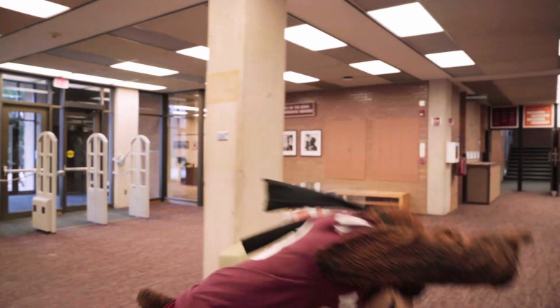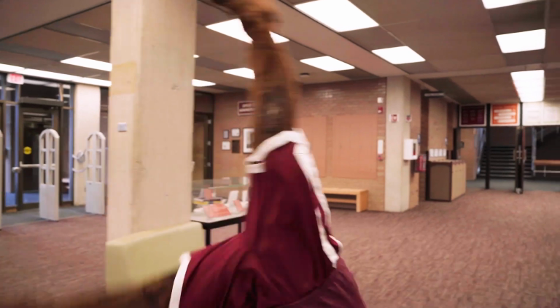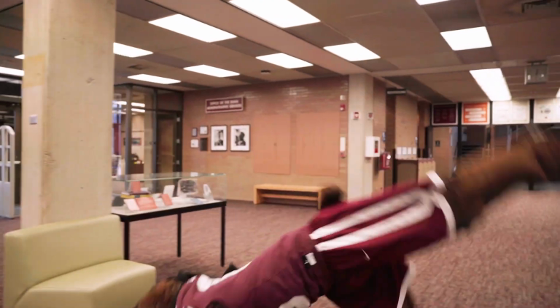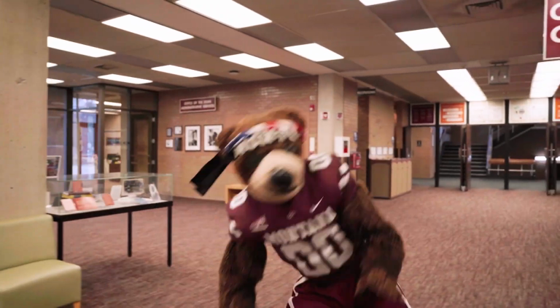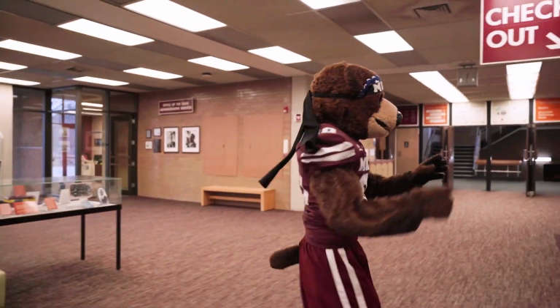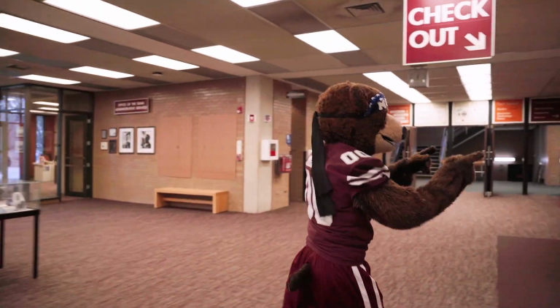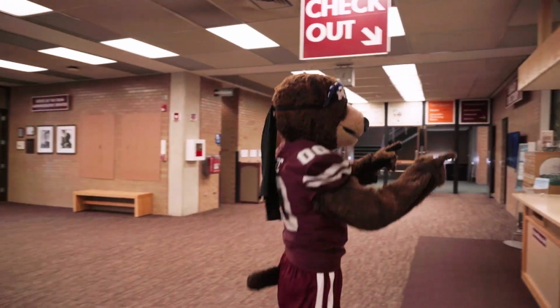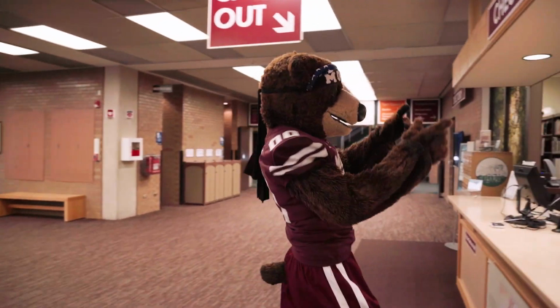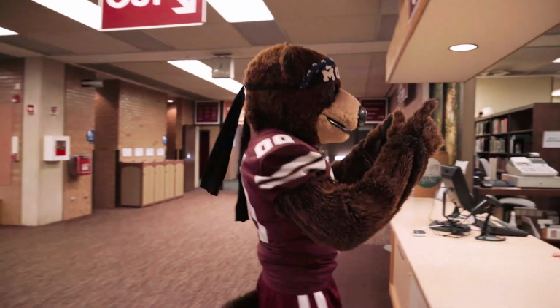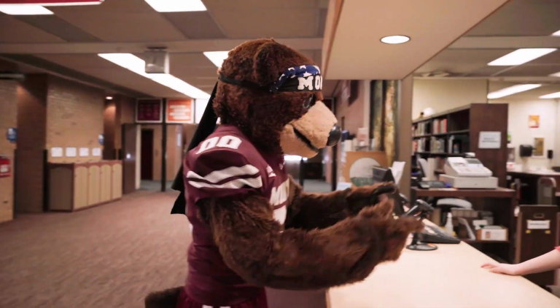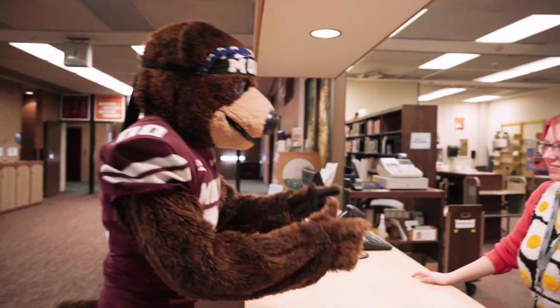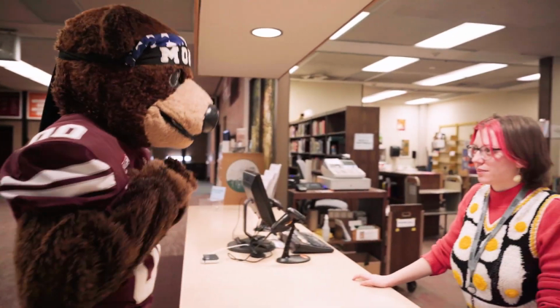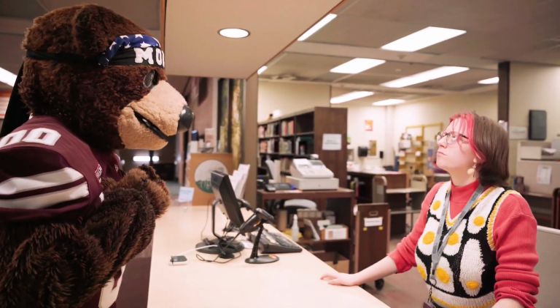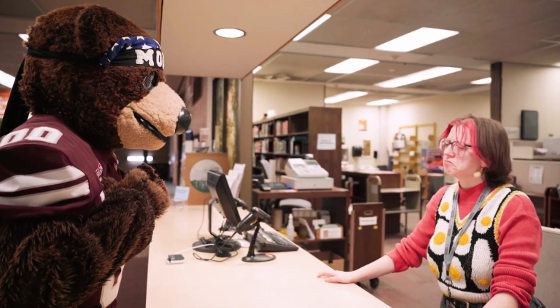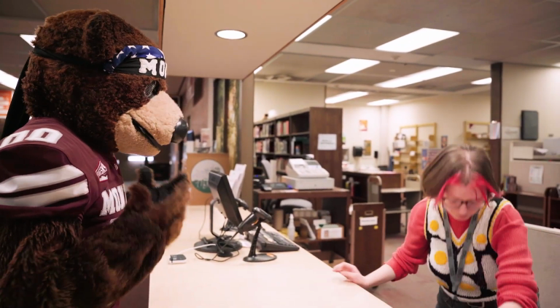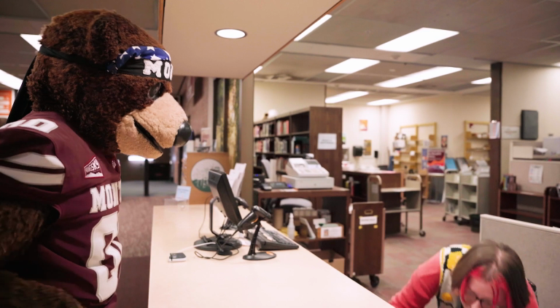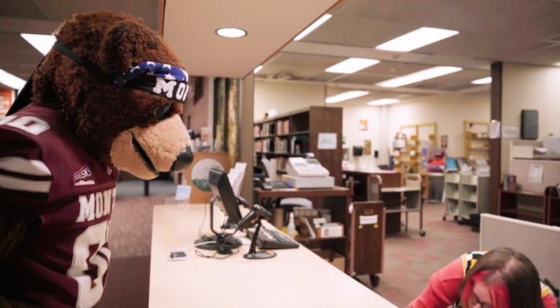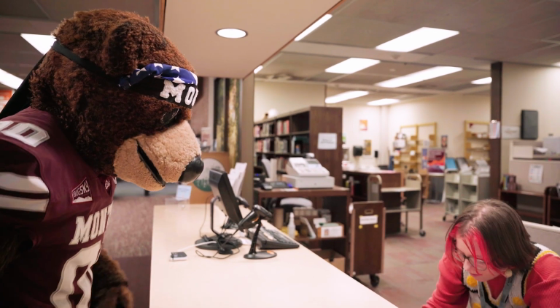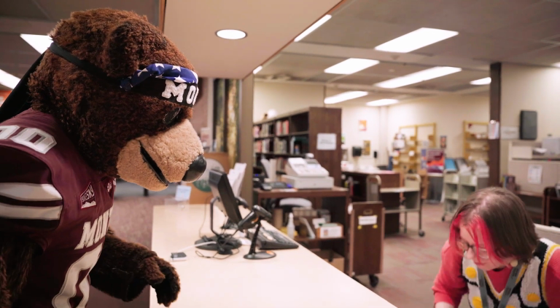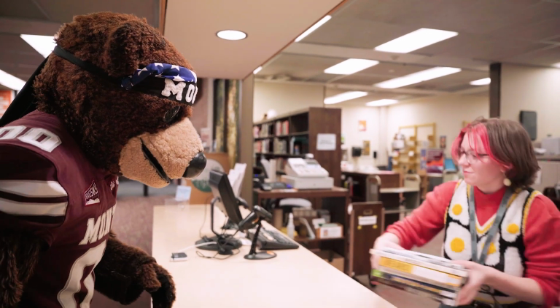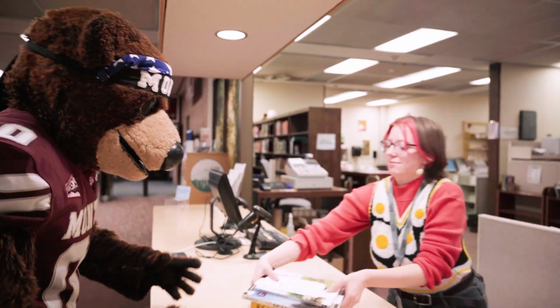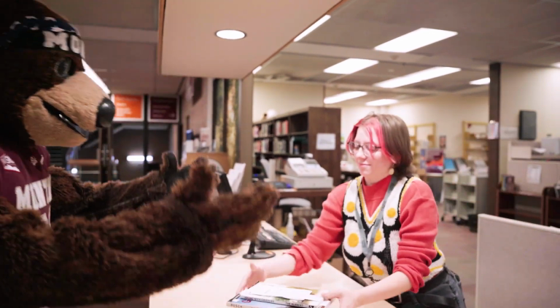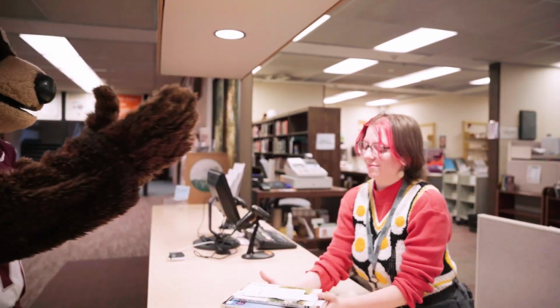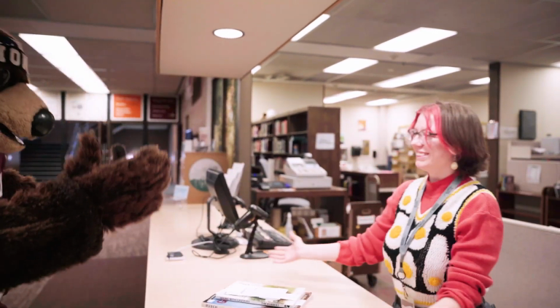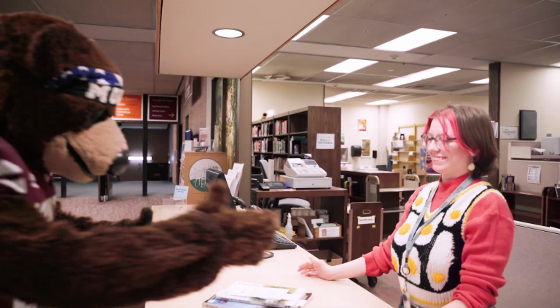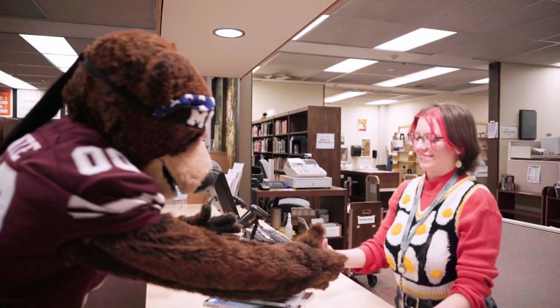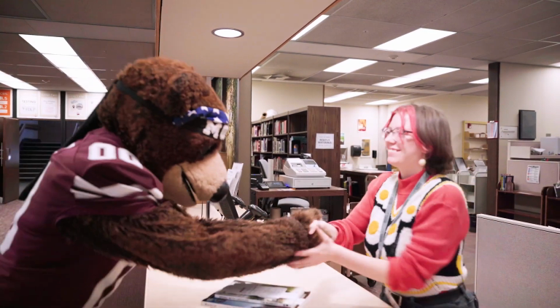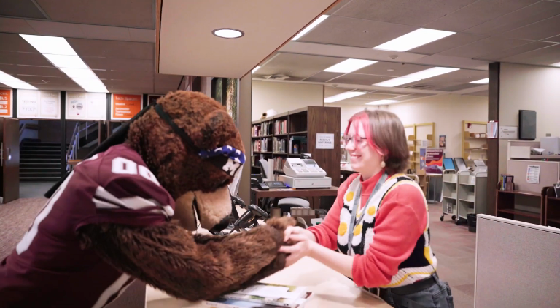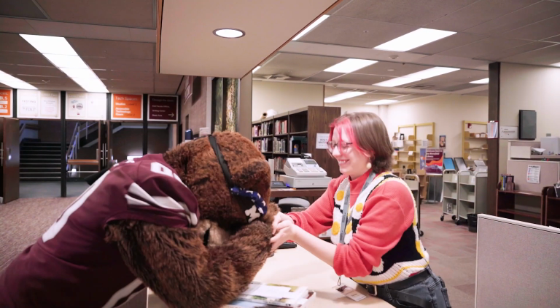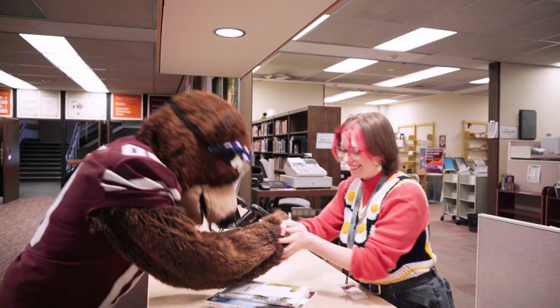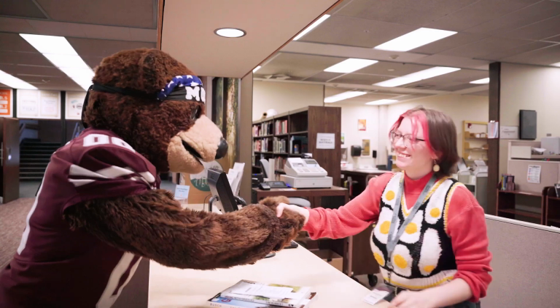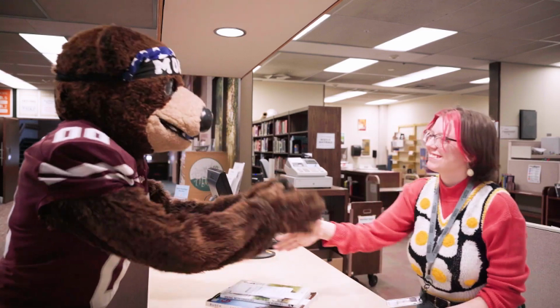Monty's first stop is the checkout desk to pick up books he placed on hold ahead of time, including a few from course reserves for his classes and some from around the world, thanks to Interlibrary Loan.